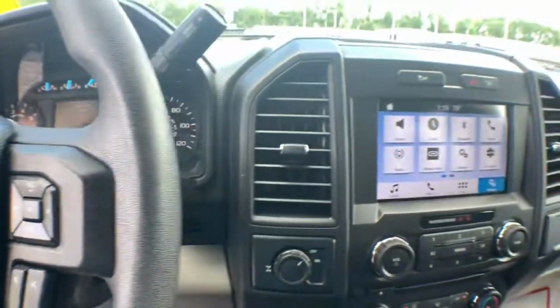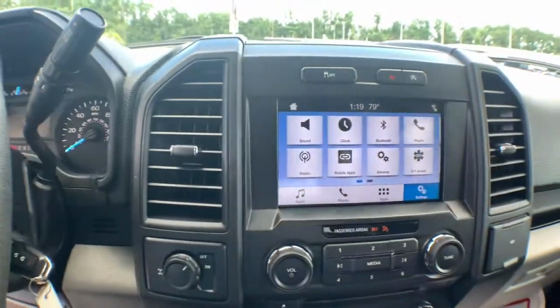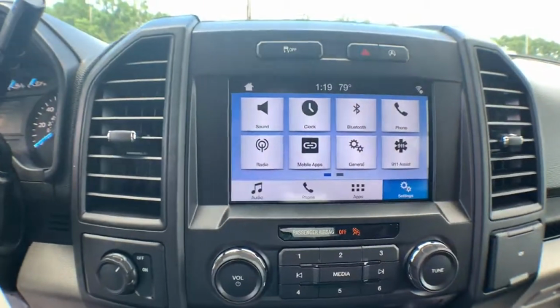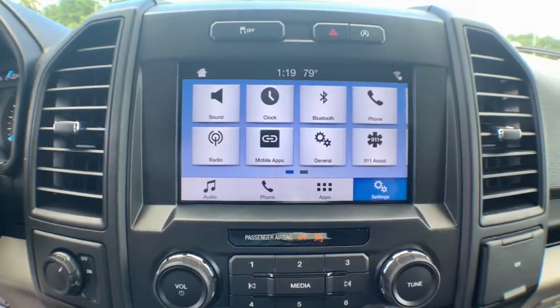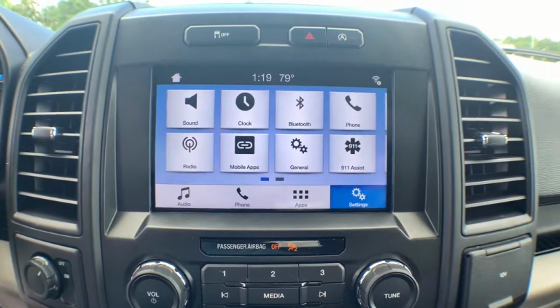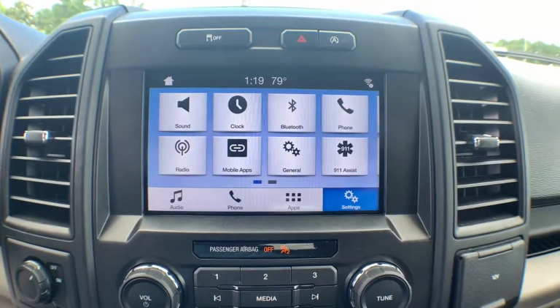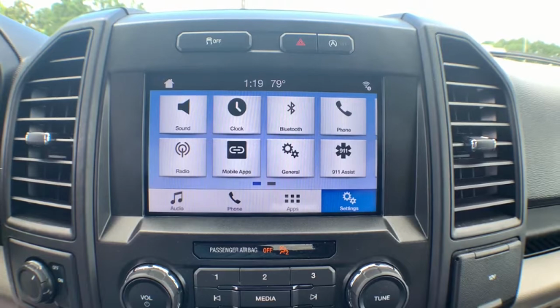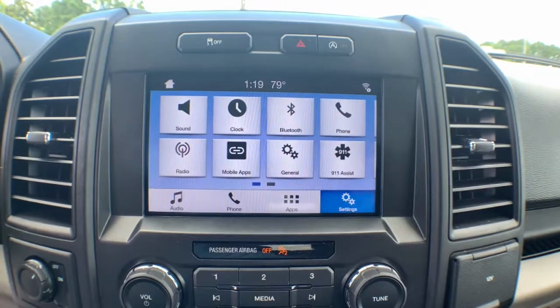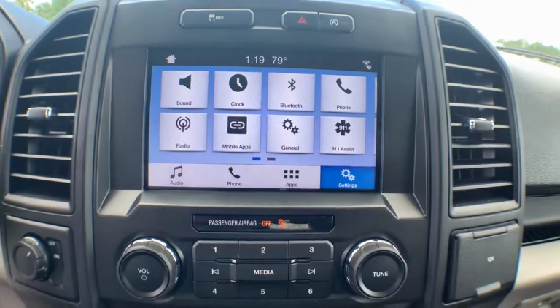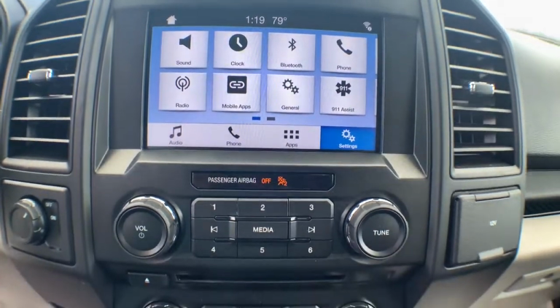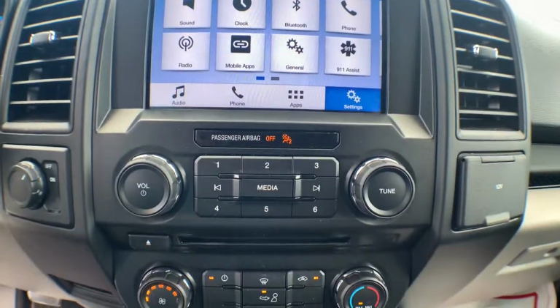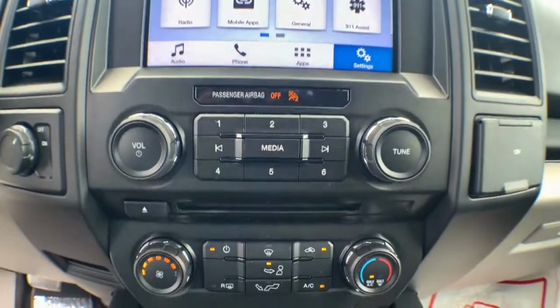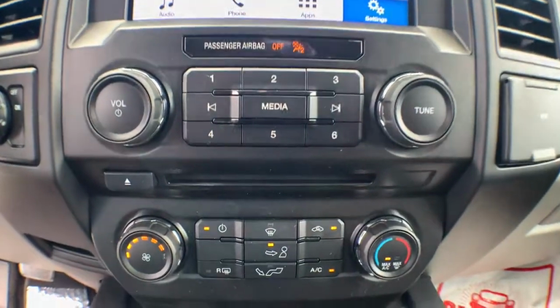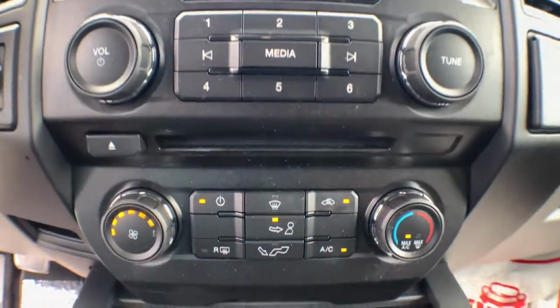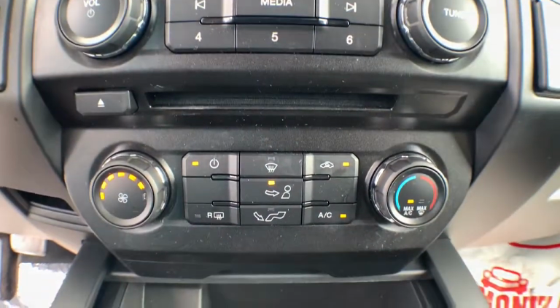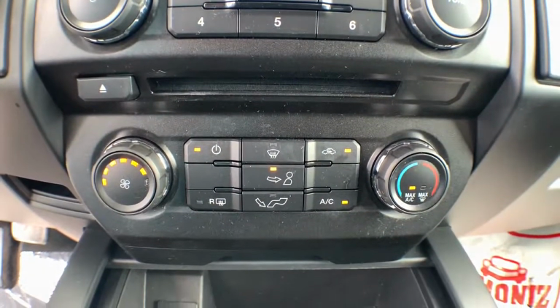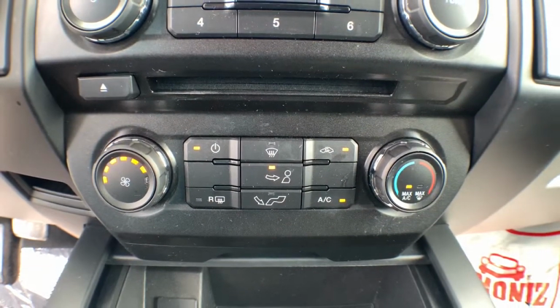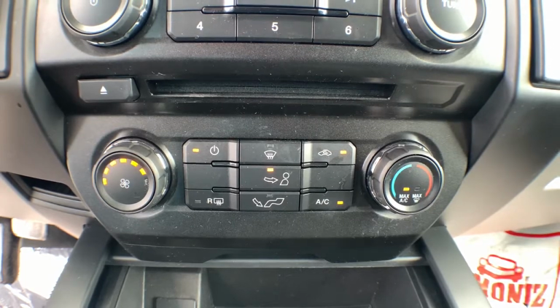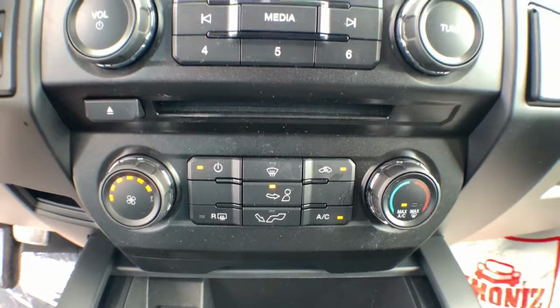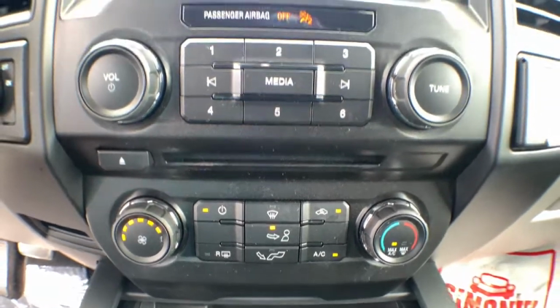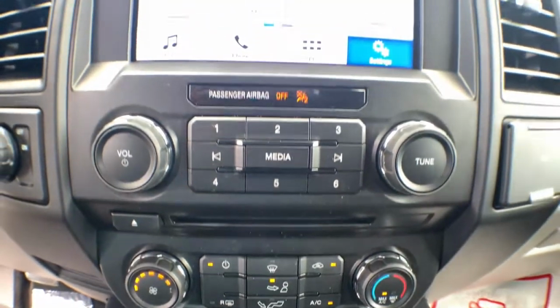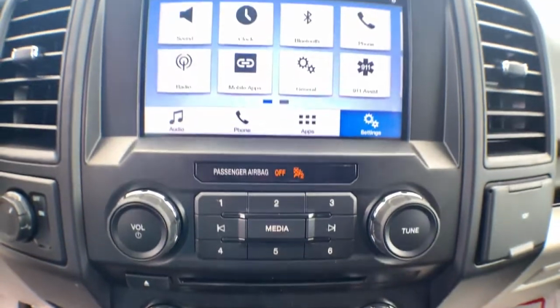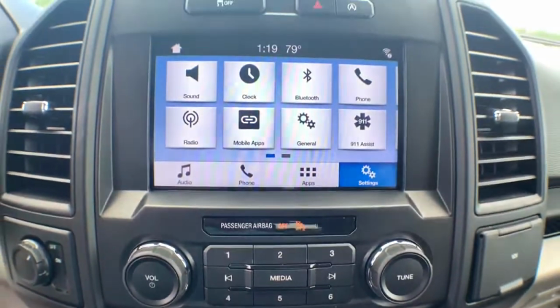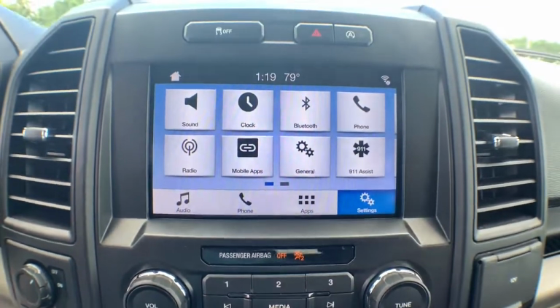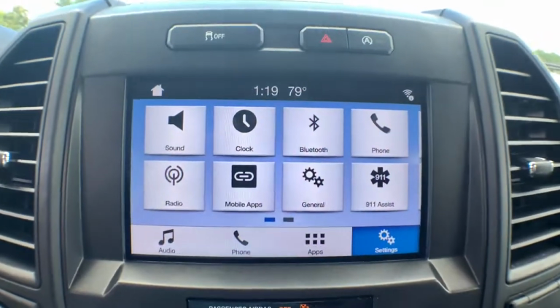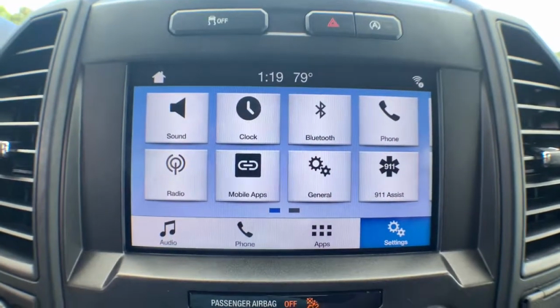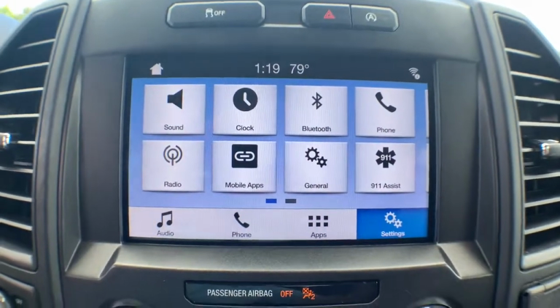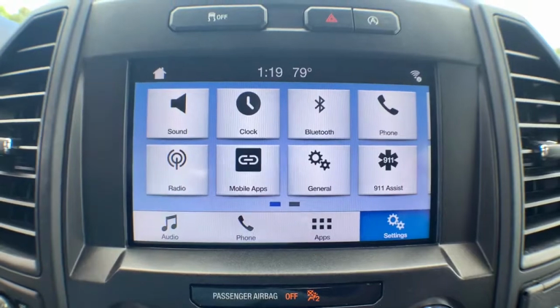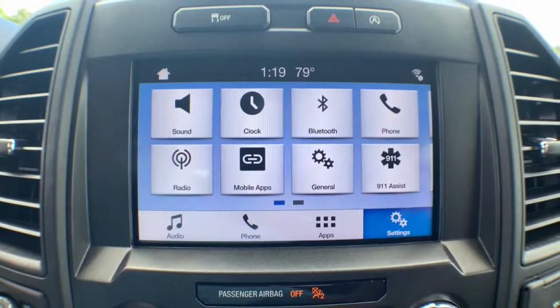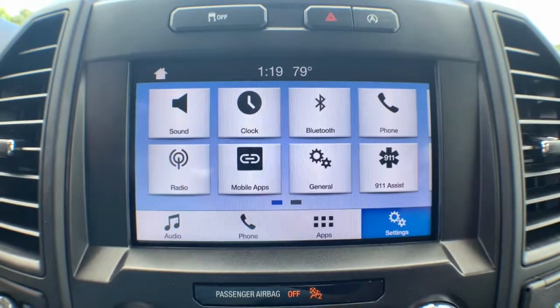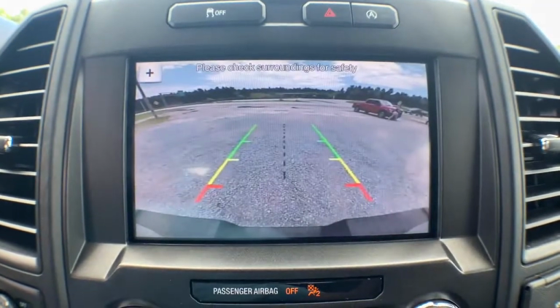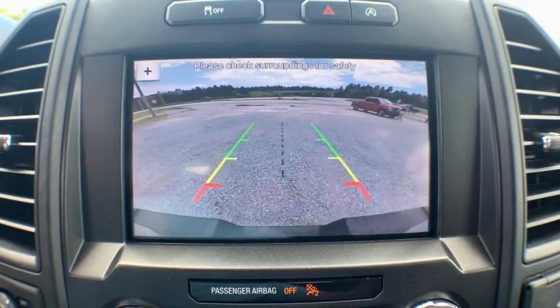Keyless entry, backup camera, stability control, rear-wheel drive, split bench seat, pass-through rear seat, intermittent wipers, passenger vanity mirror, conventional spare tire, variable speed intermittent wipers.